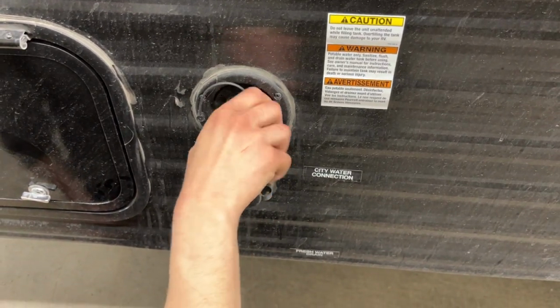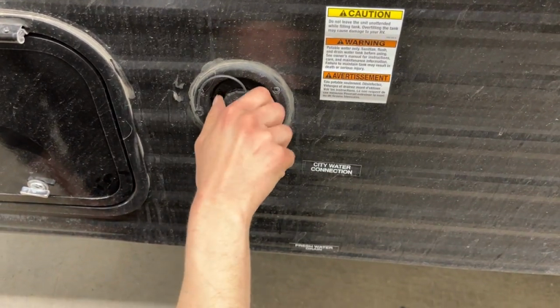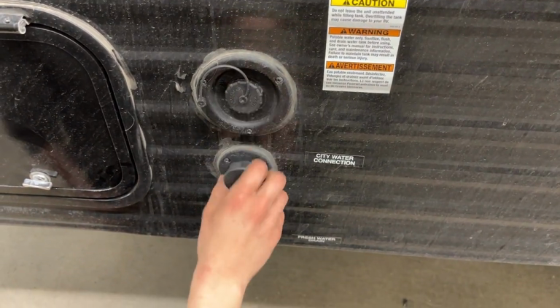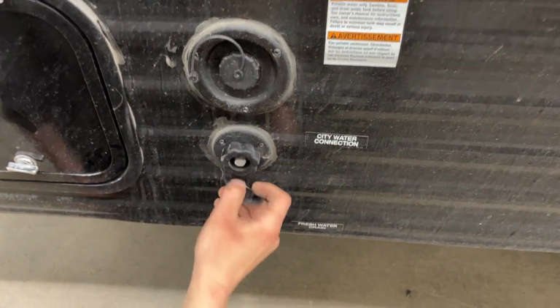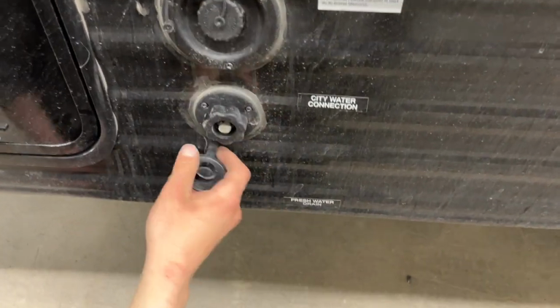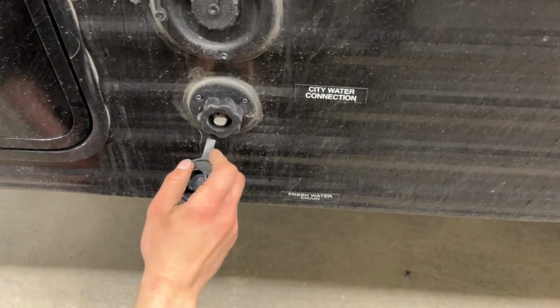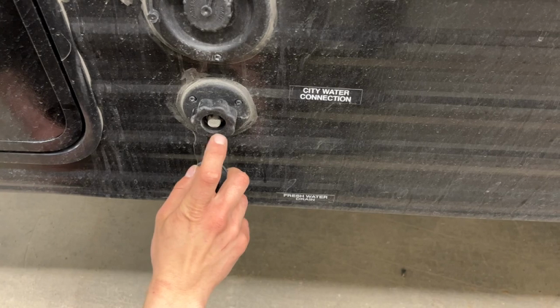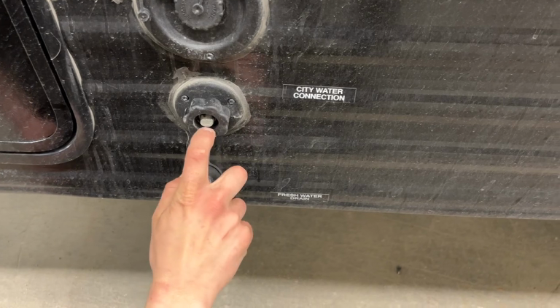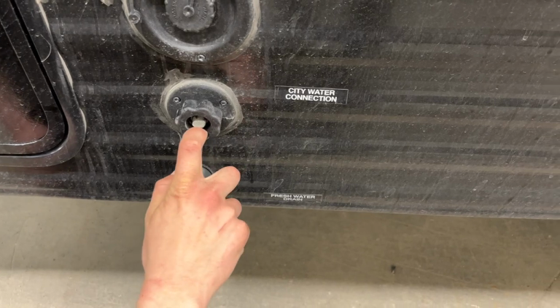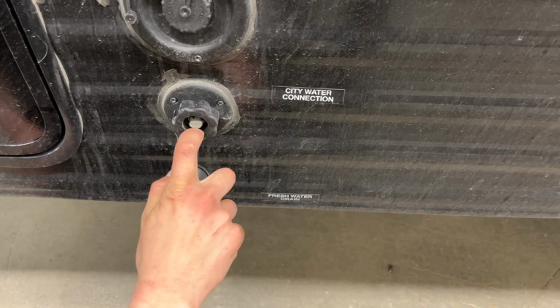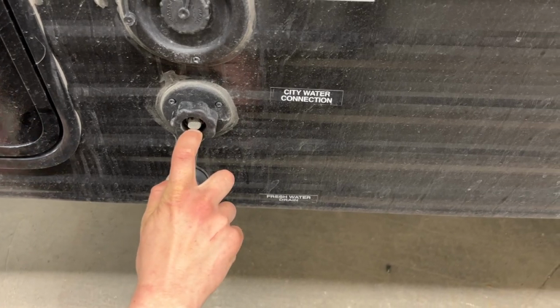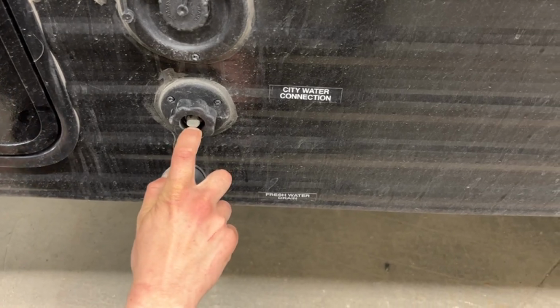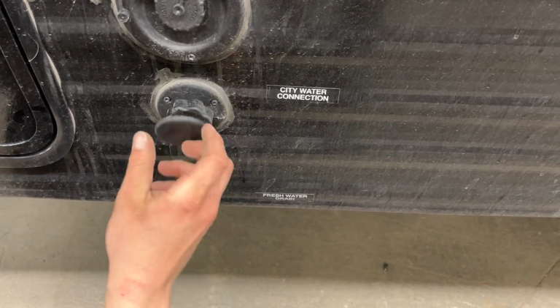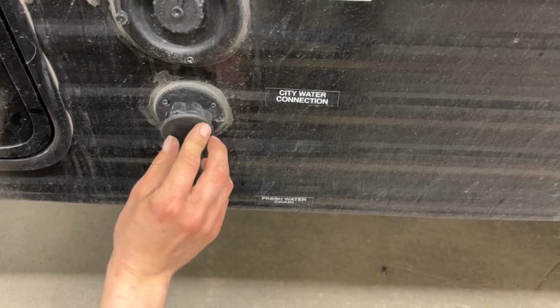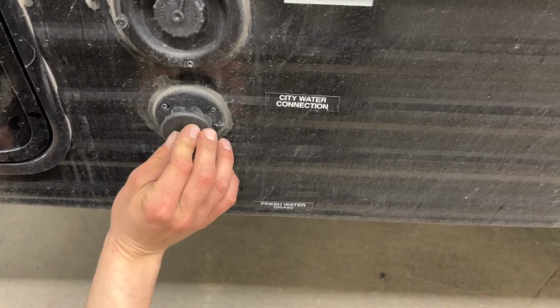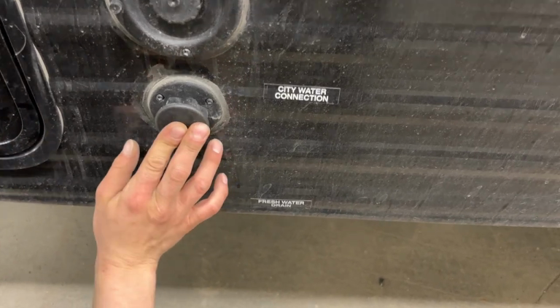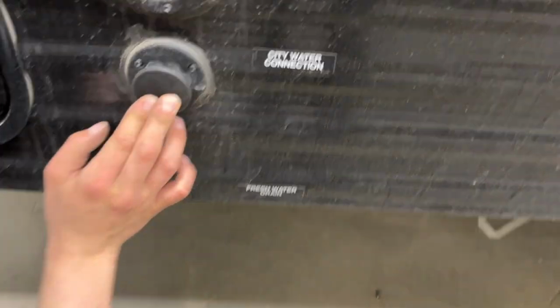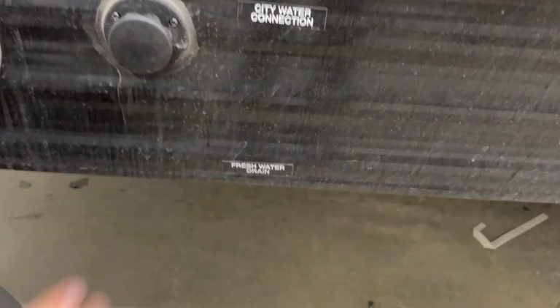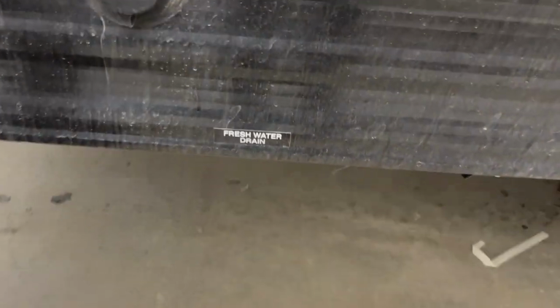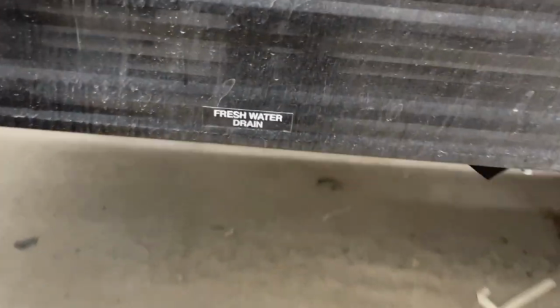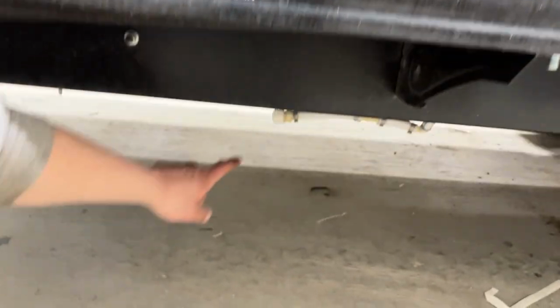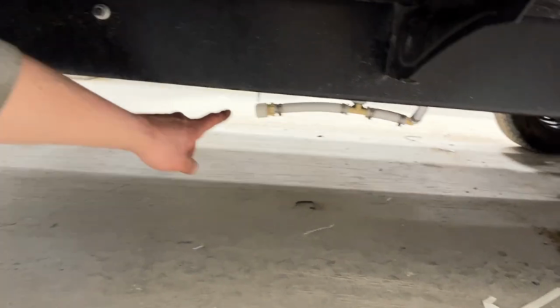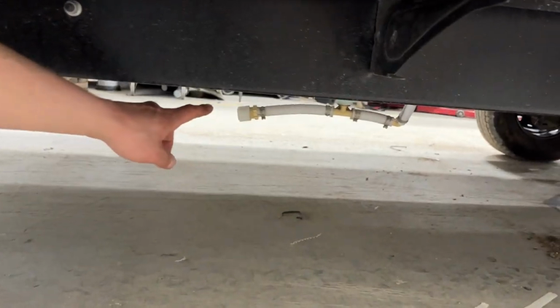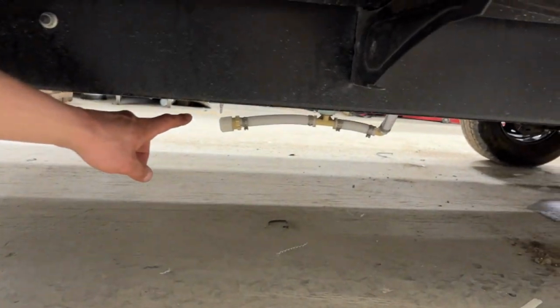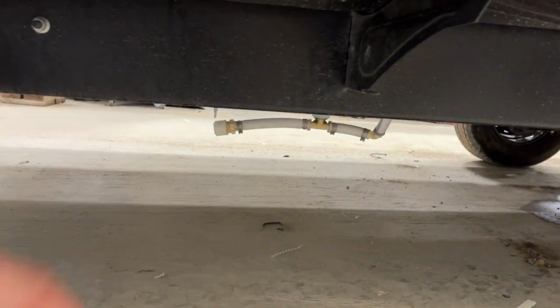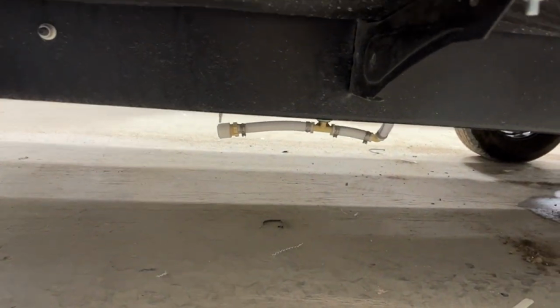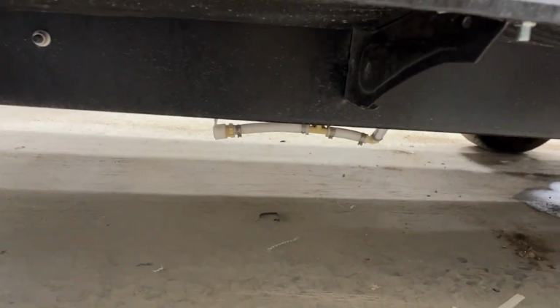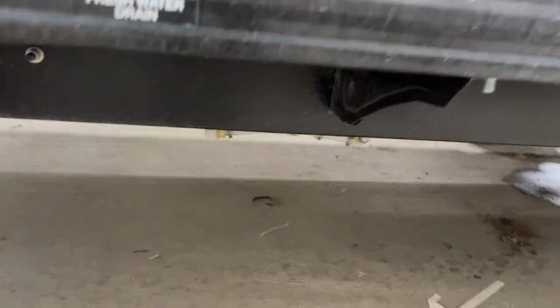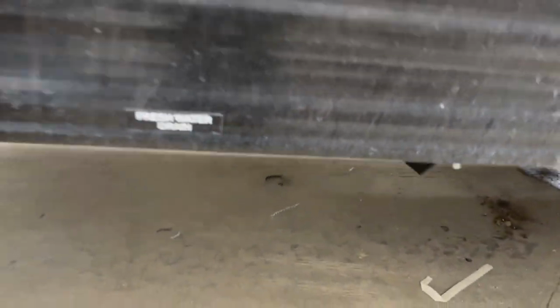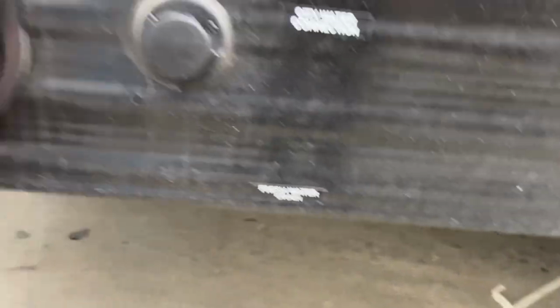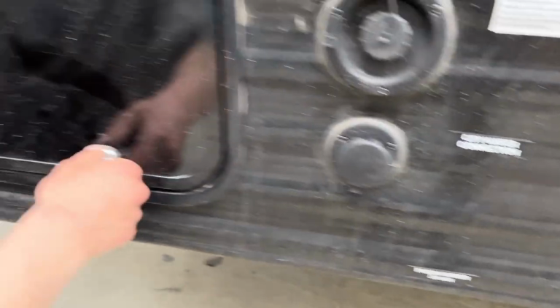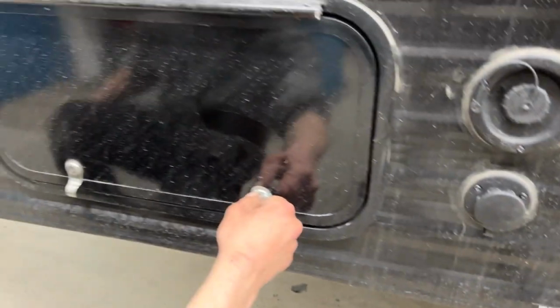Down underneath is your city water connection. The same water hose plugs in there — turn on the water and it'll pressurize the lines throughout the unit. The fresh water drain is that little cap on the end of the white hose there. You thread that off and it allows the water tank to drain itself out.